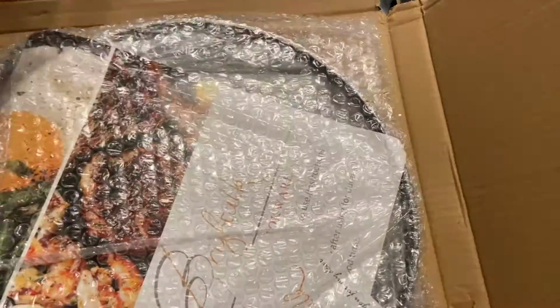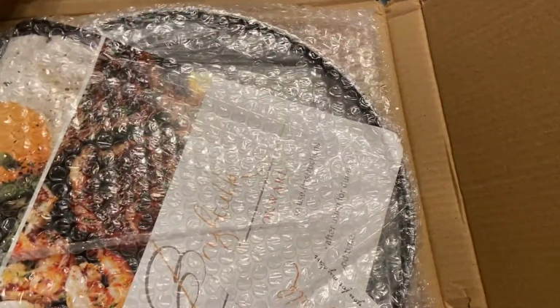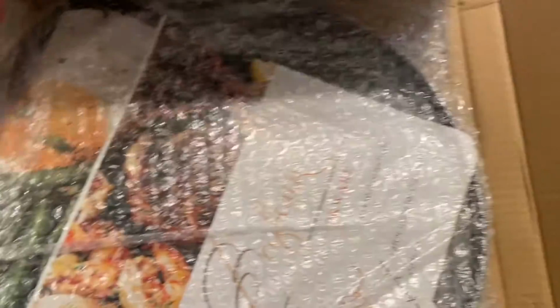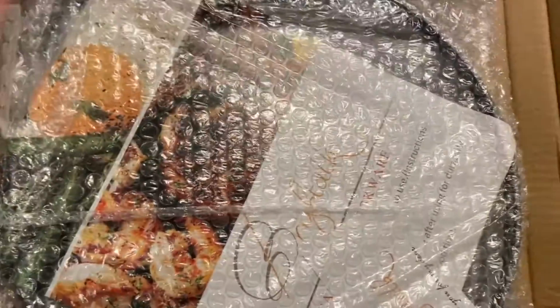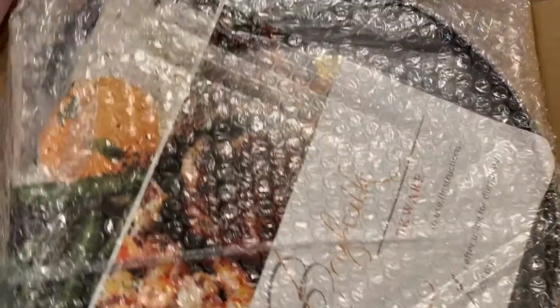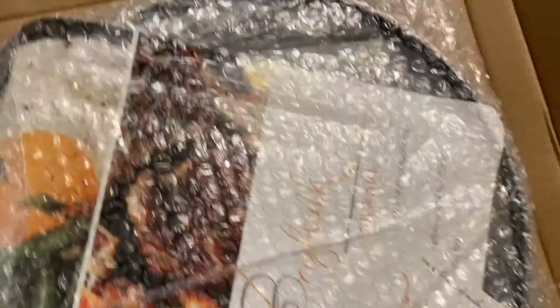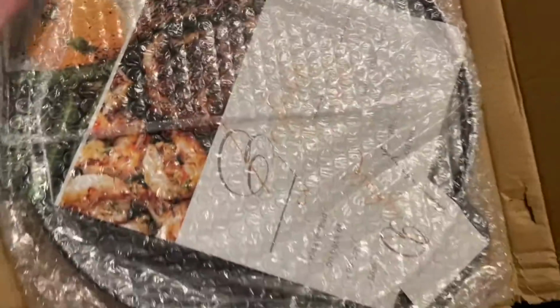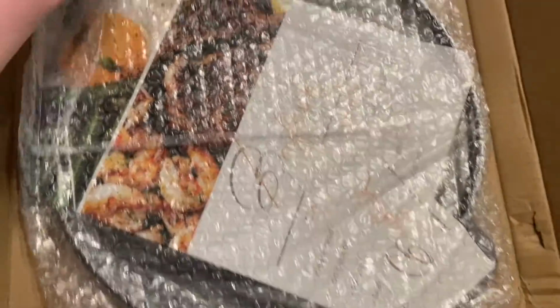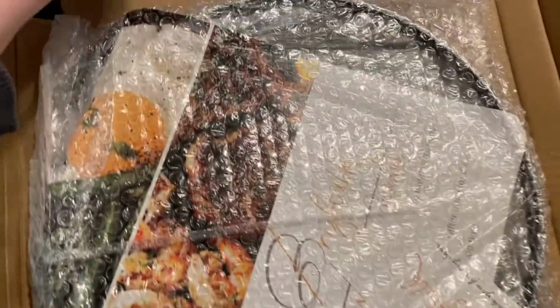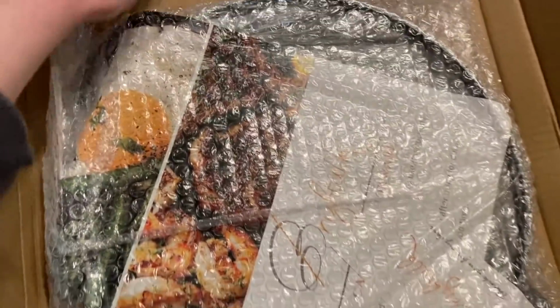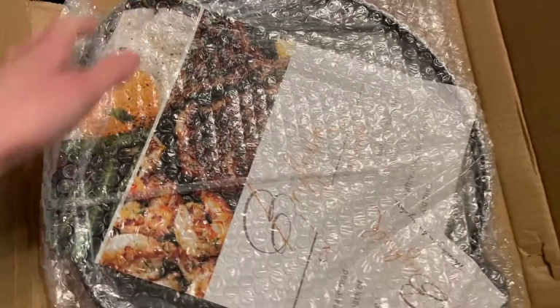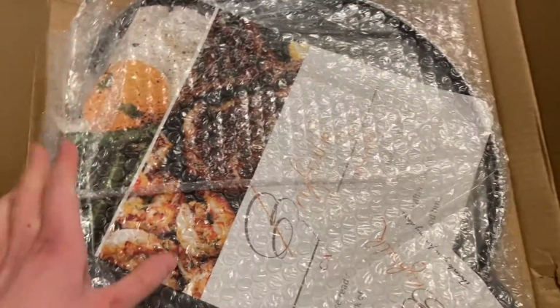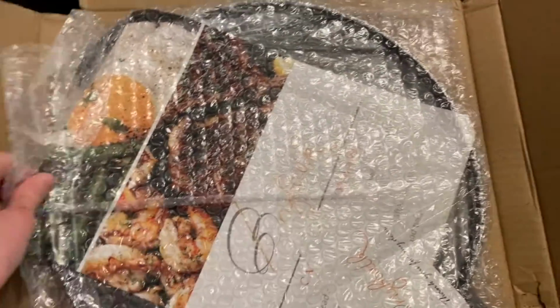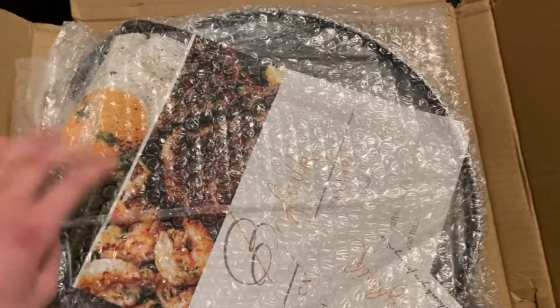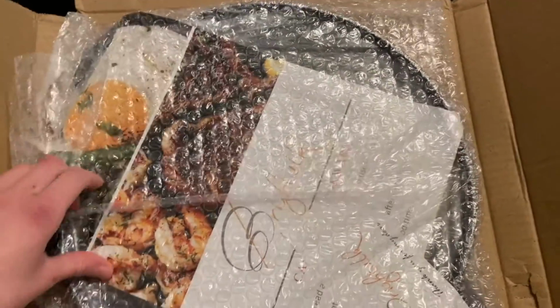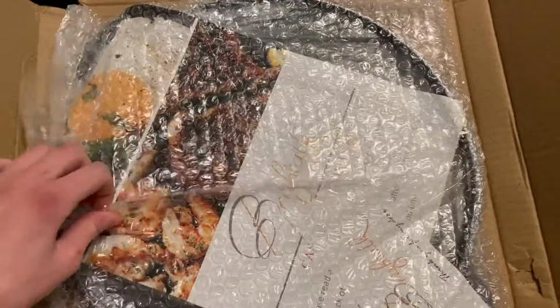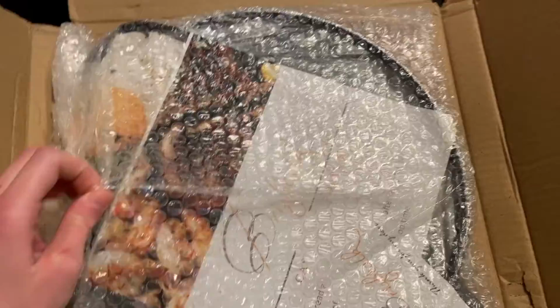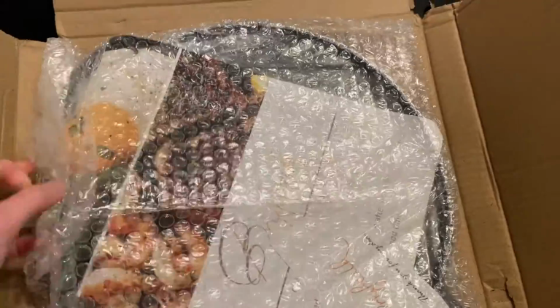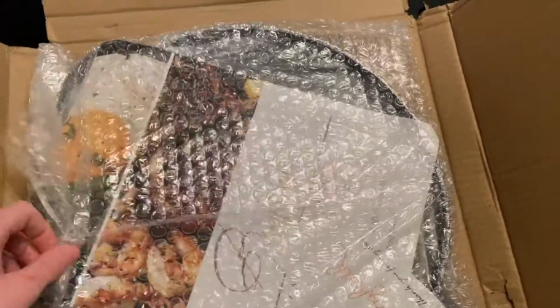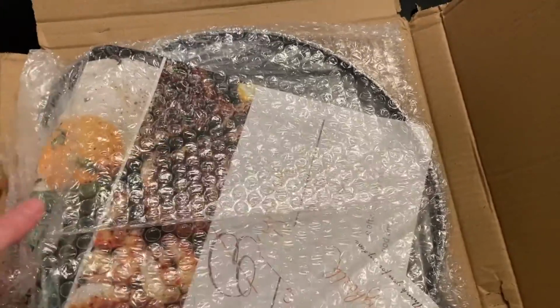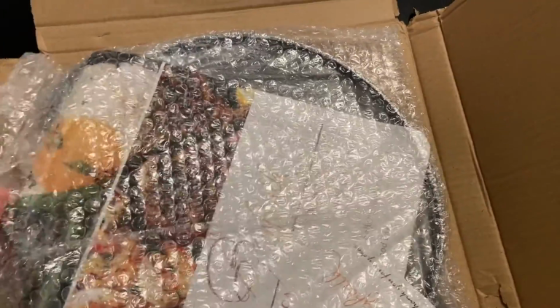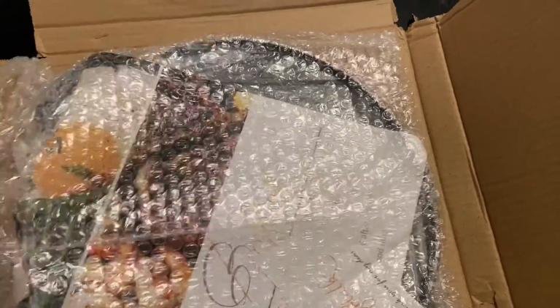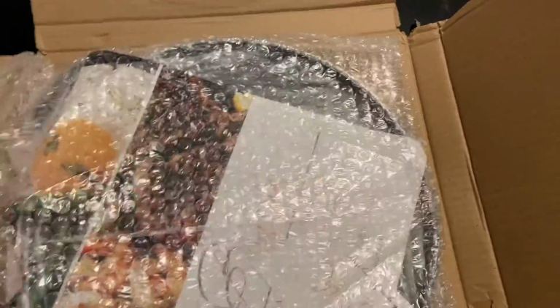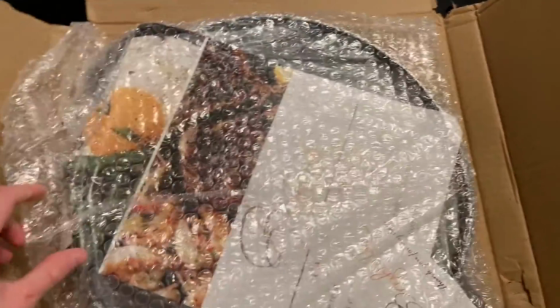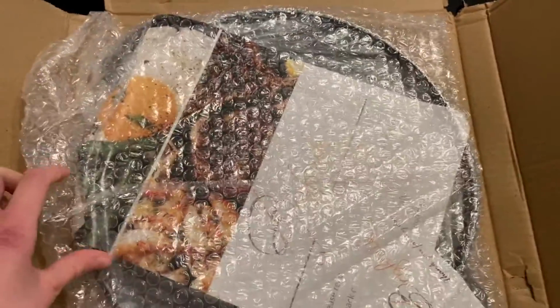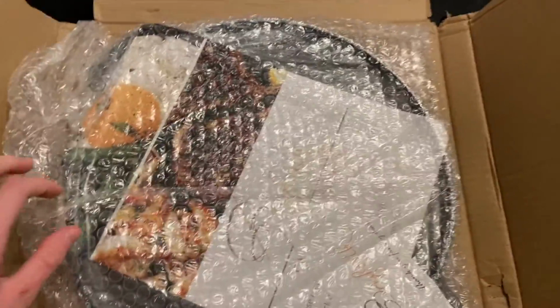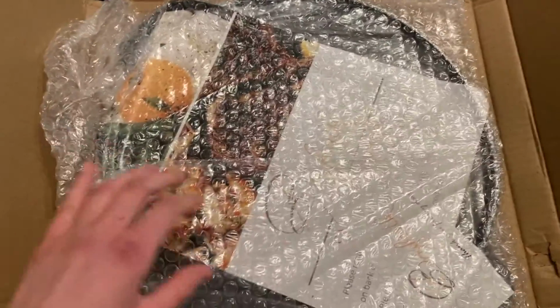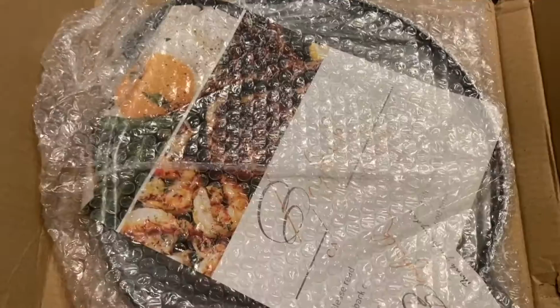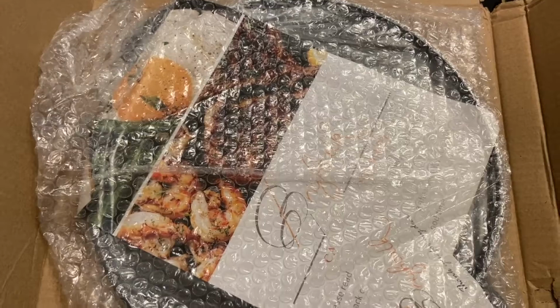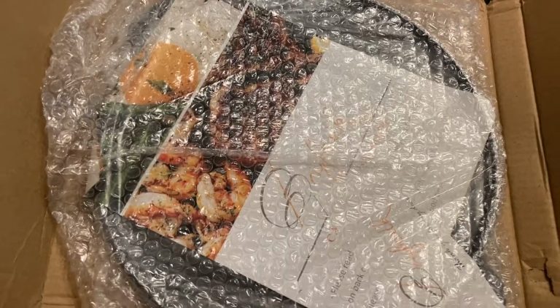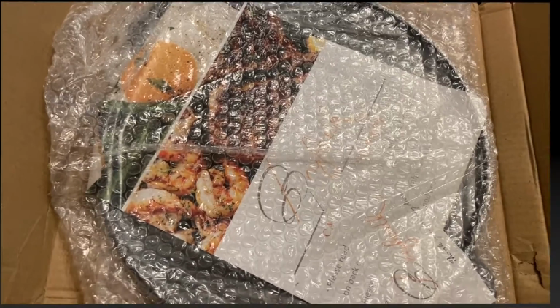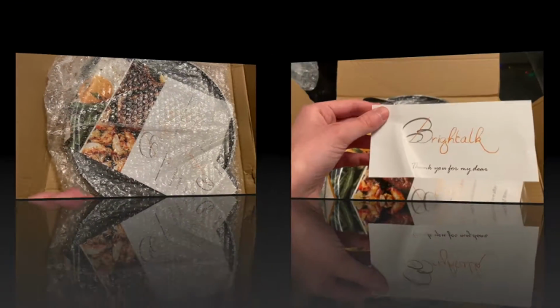I found this griddle recommended in another YouTuber's video, so I figured I would give it a try because I didn't know that you could buy a round griddle. I'm going to take off the bubble wrap and then I'll be right back.